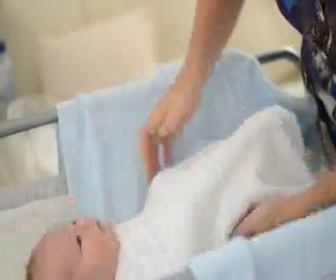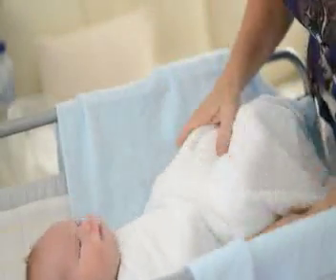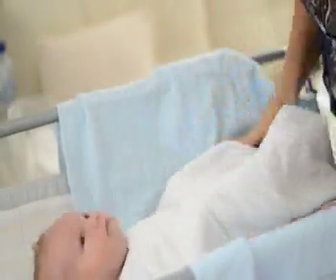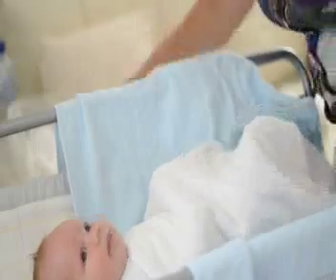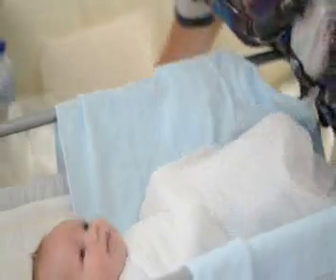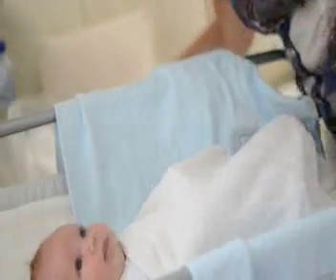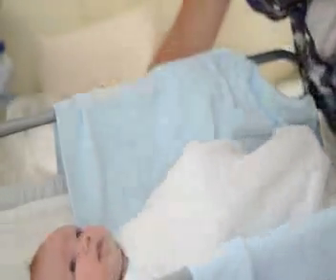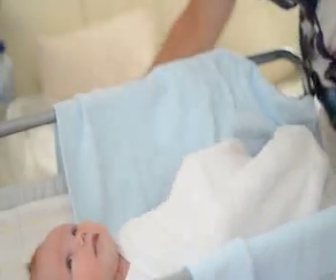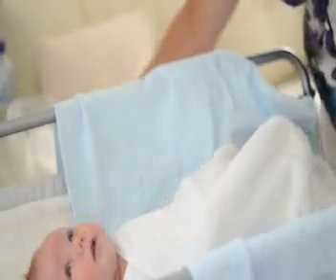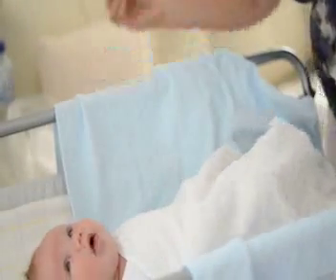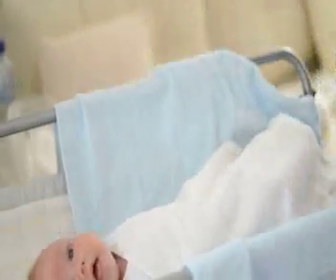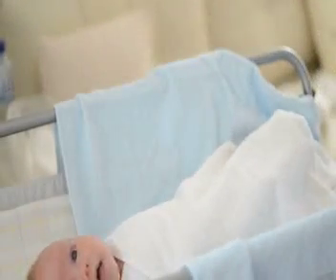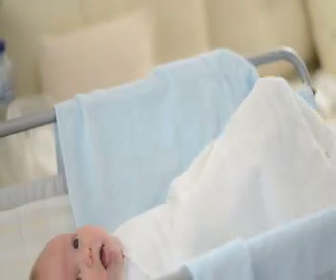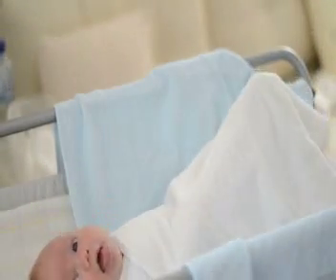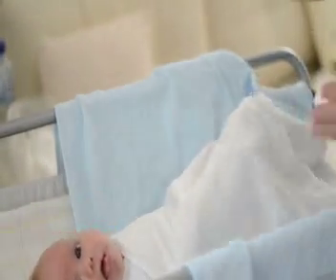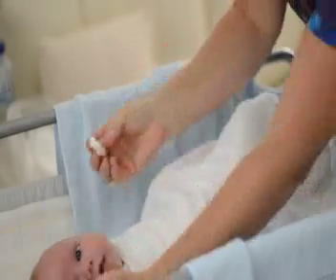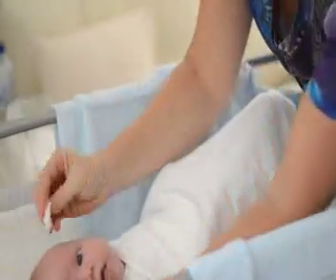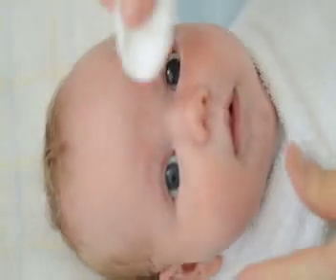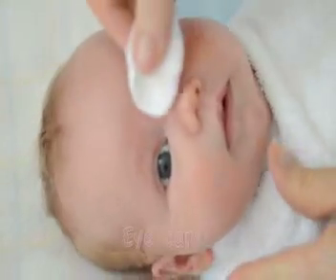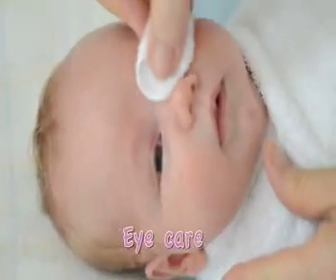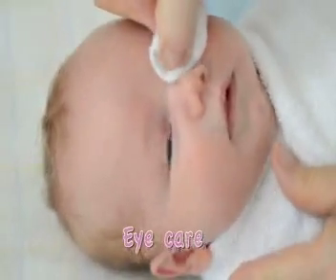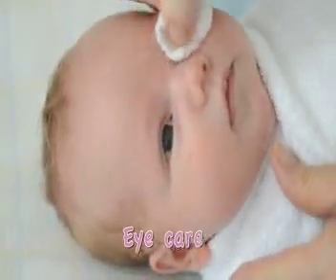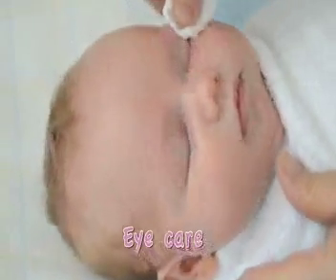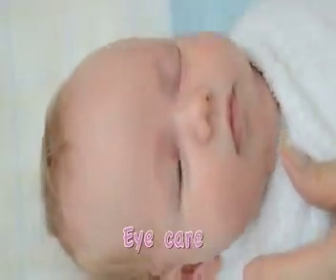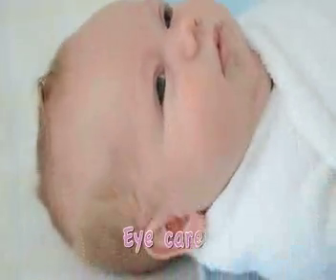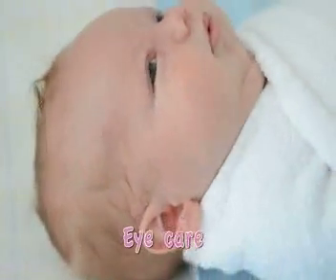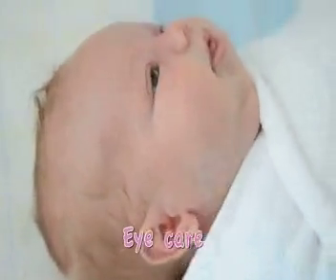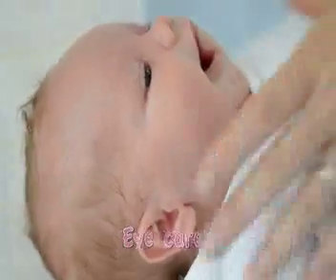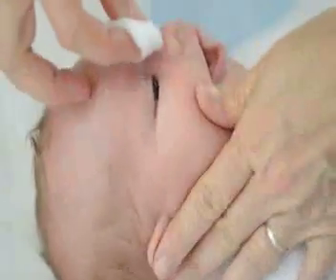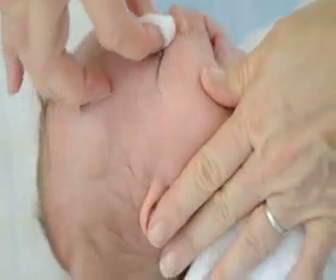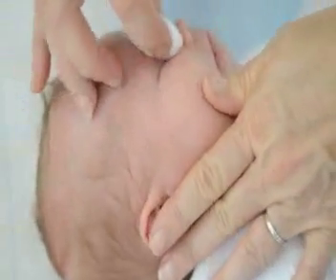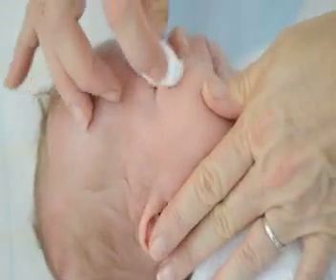First of all, you're going to do his eyes. Get a couple of cotton balls and moisten them in the prepared bath water. Wipe firmly from the nose area to the outside, and get another clean cotton ball and do the other side.